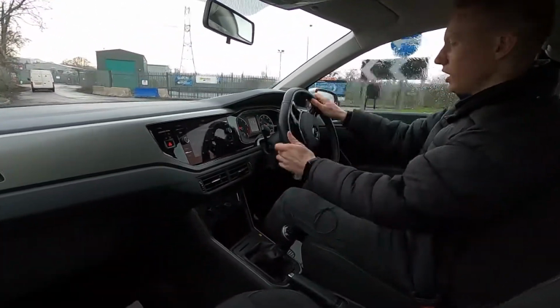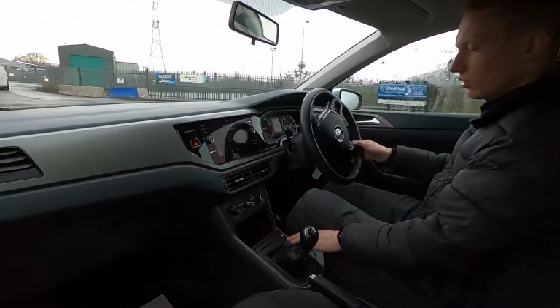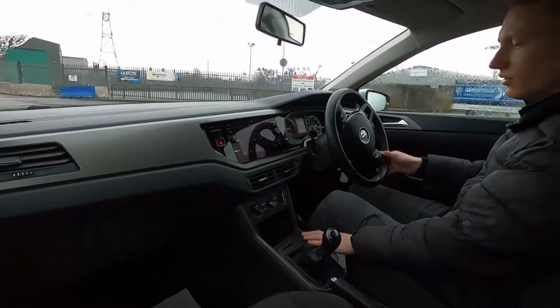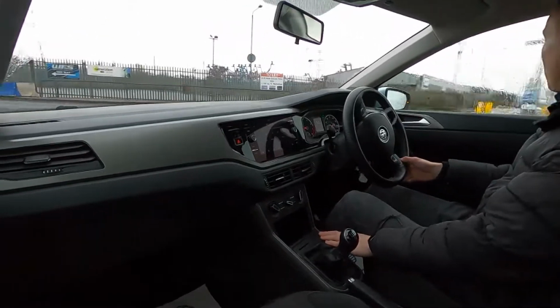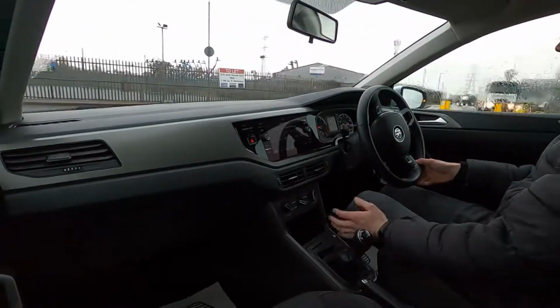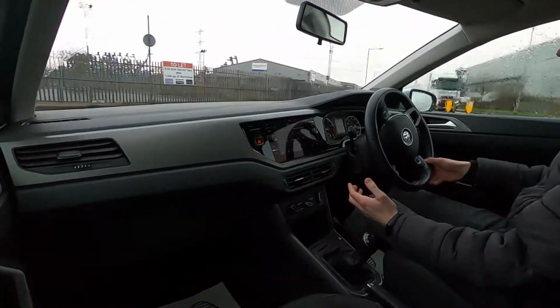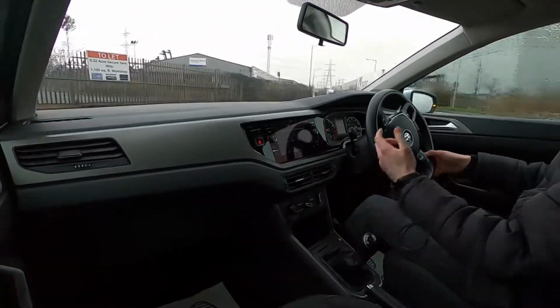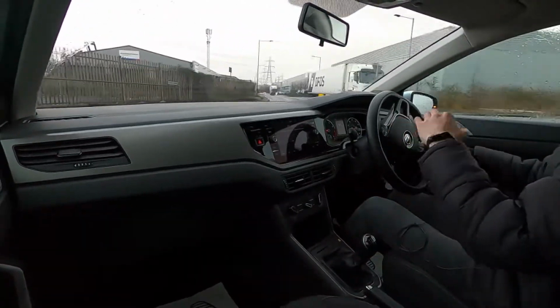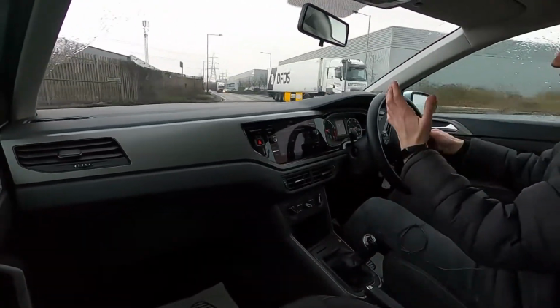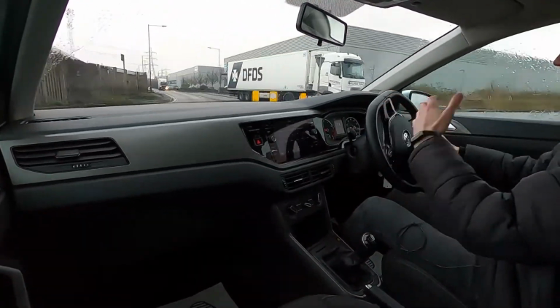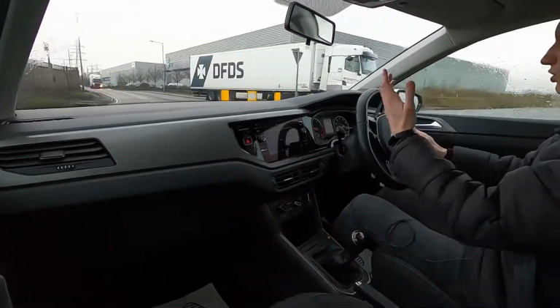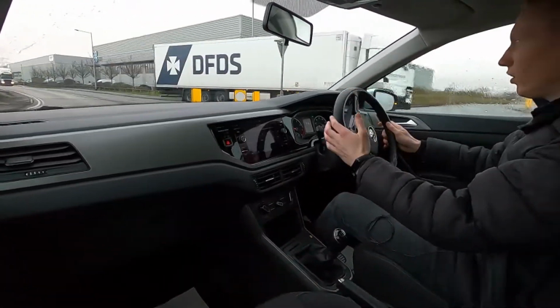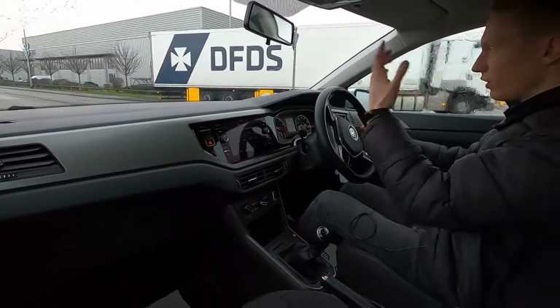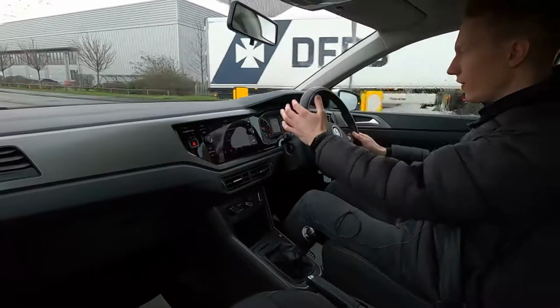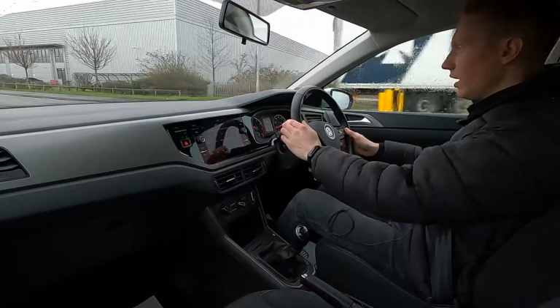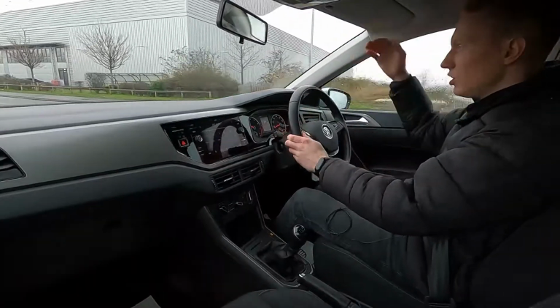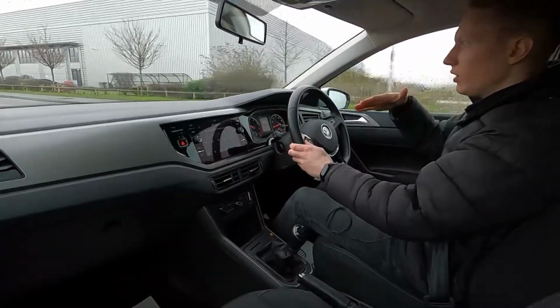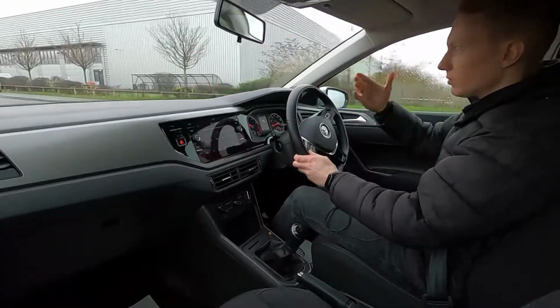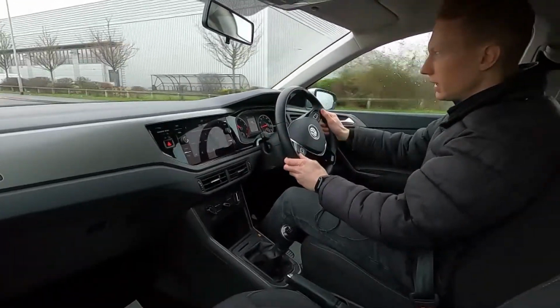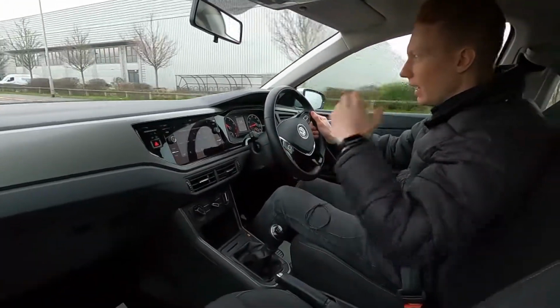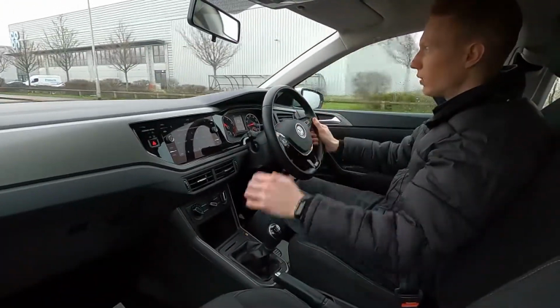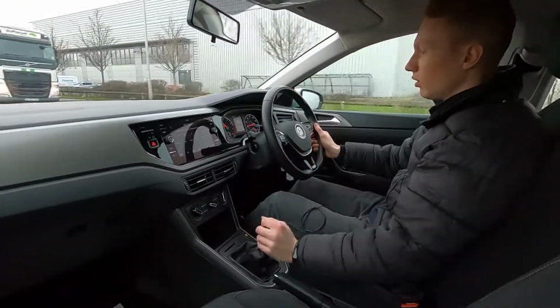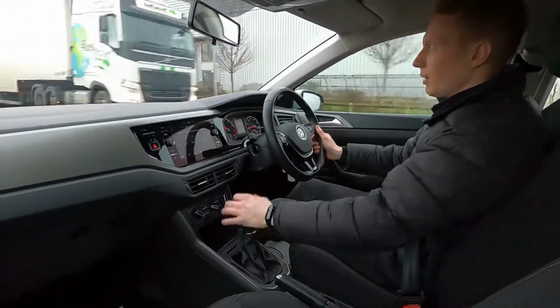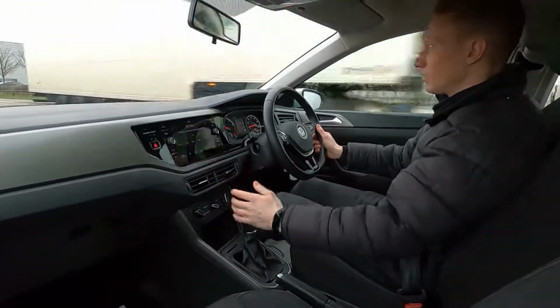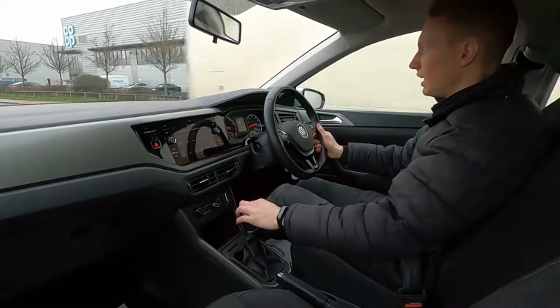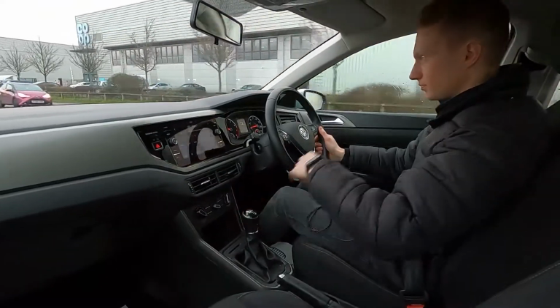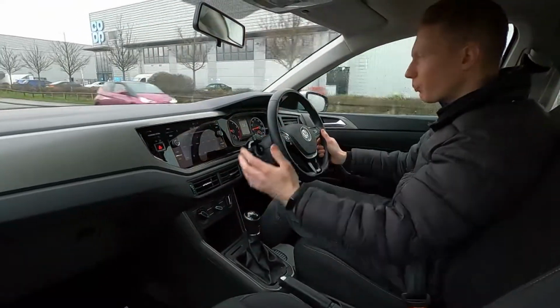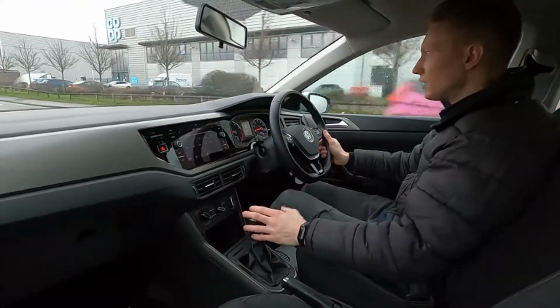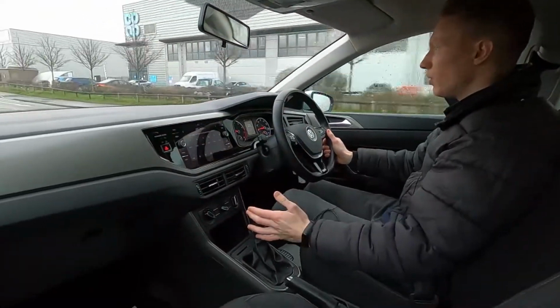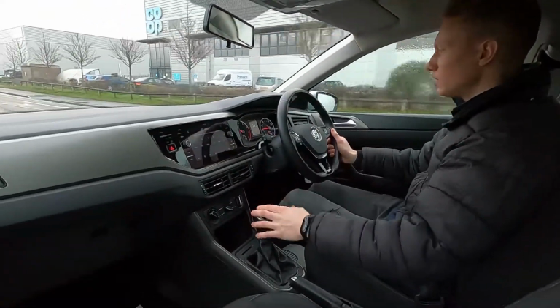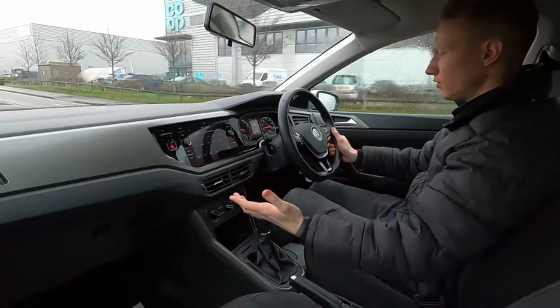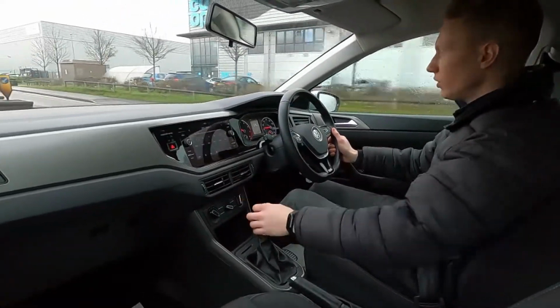You've also got Eco Stop-Start for driving in town, which means whenever you stop at a set of traffic lights or if you're in traffic, the engine will shut down automatically and restart back into life as soon as you pull away — so it's efficient for you.